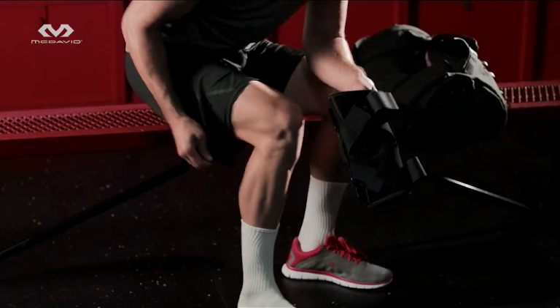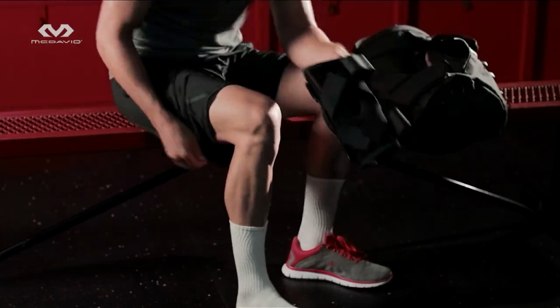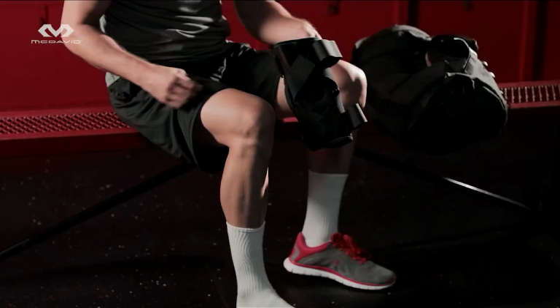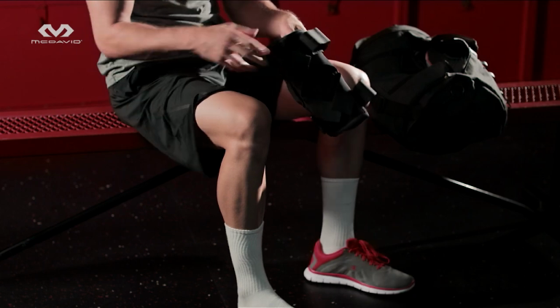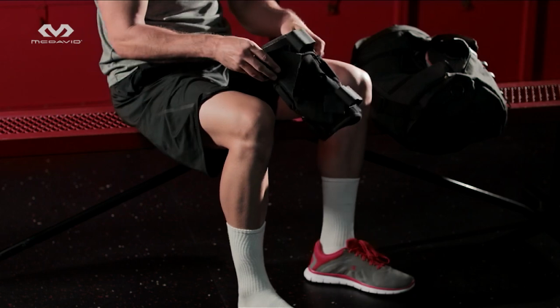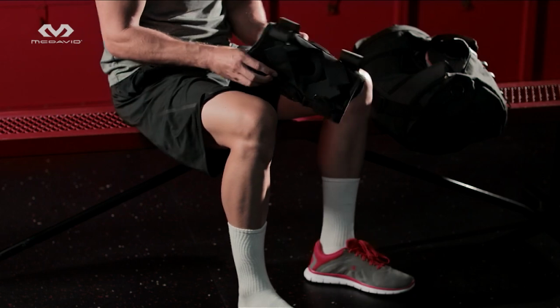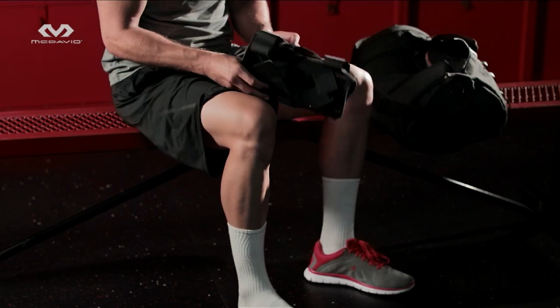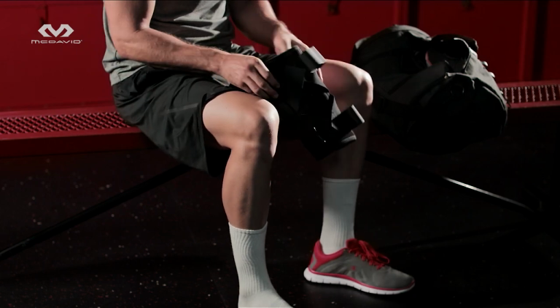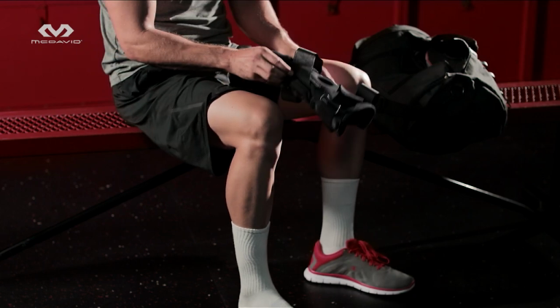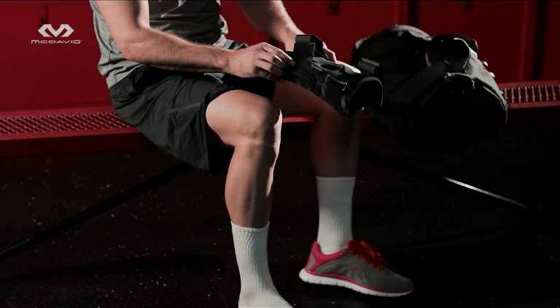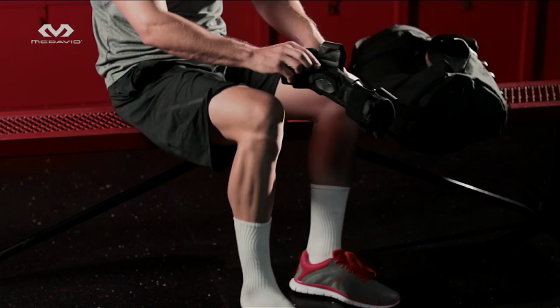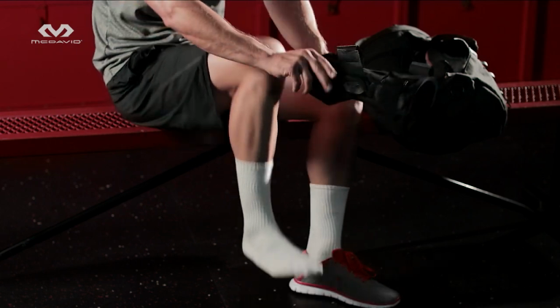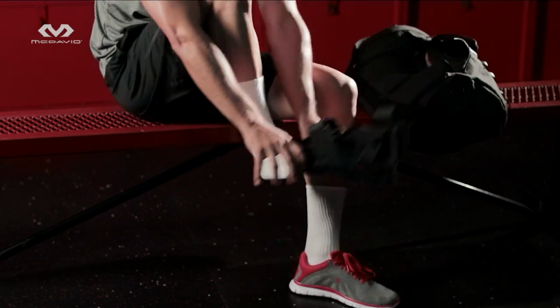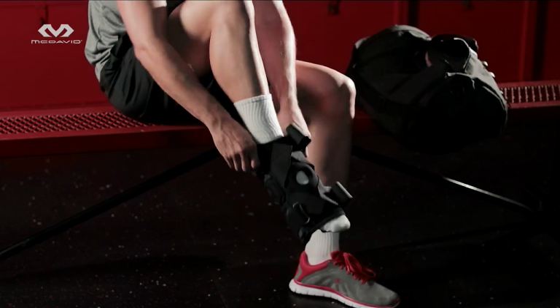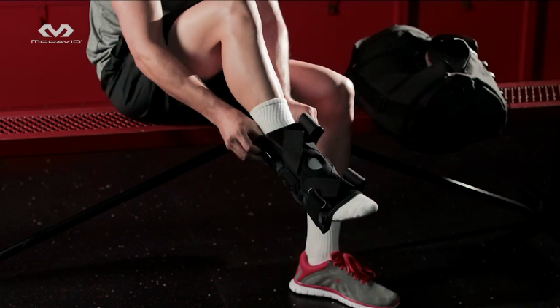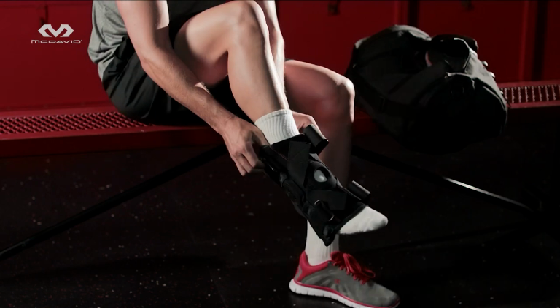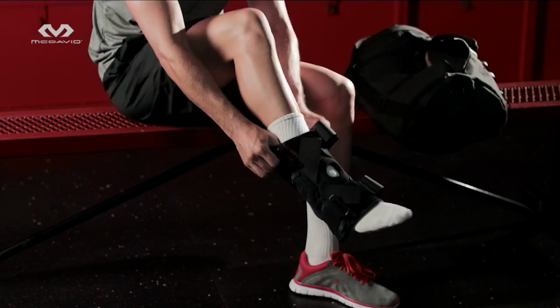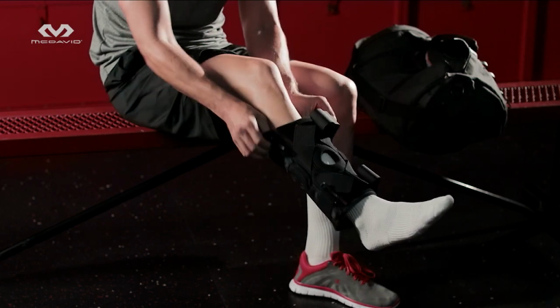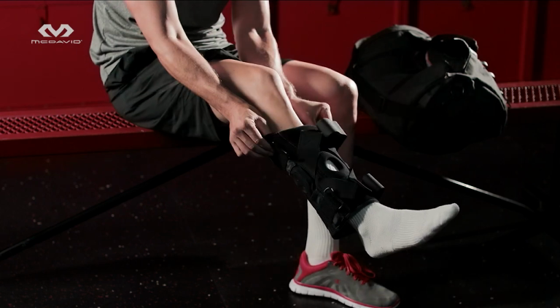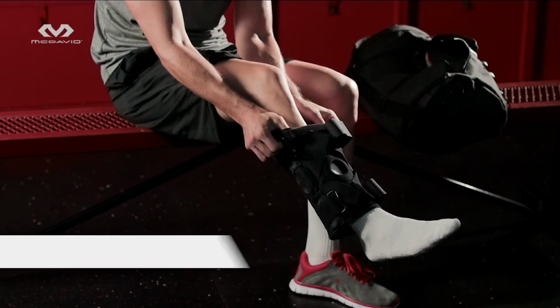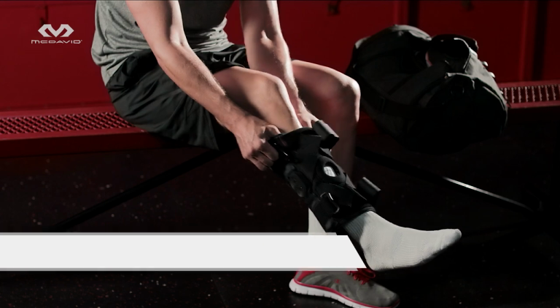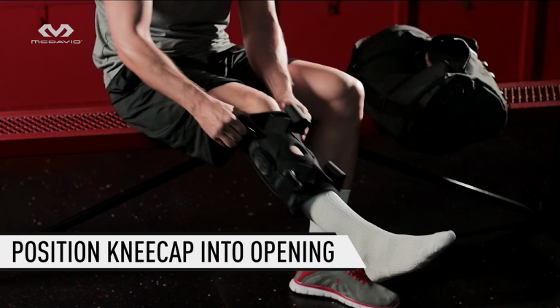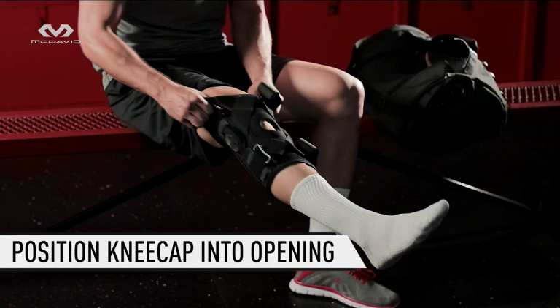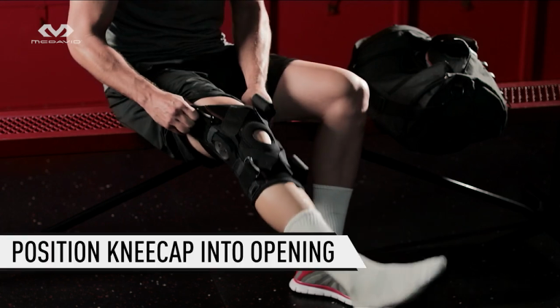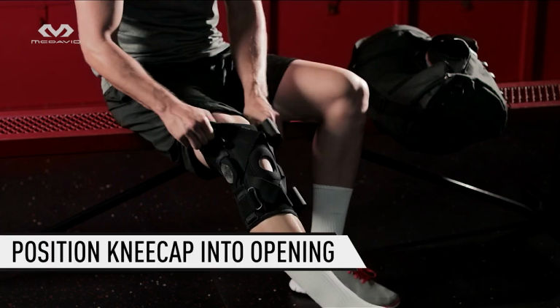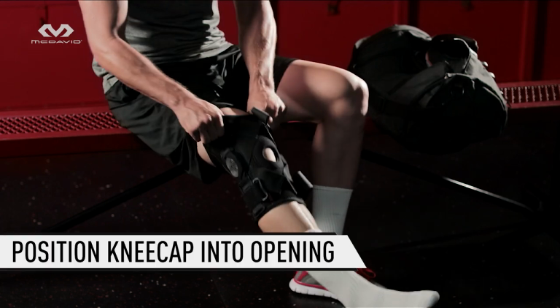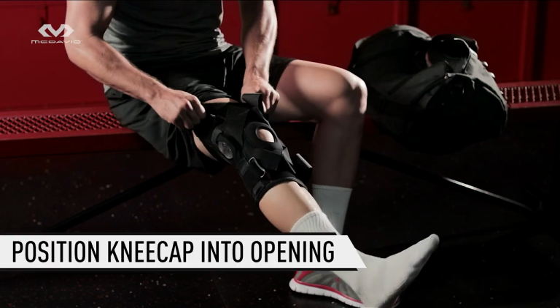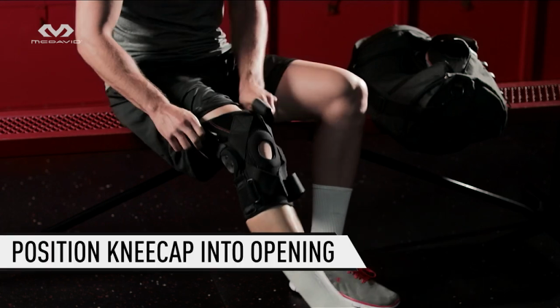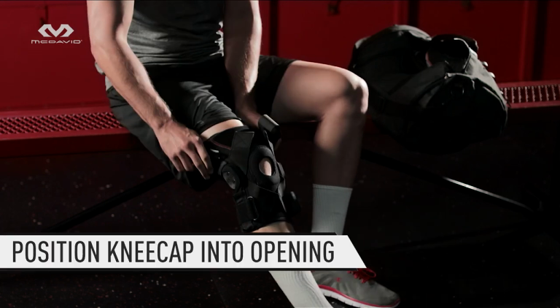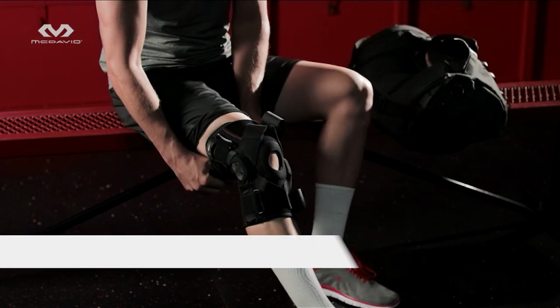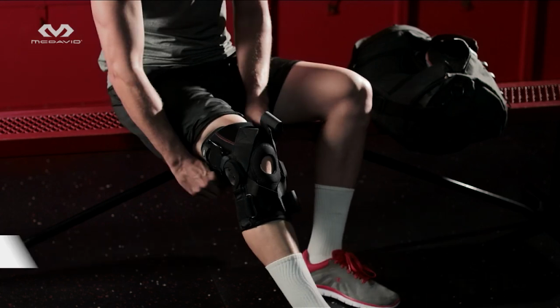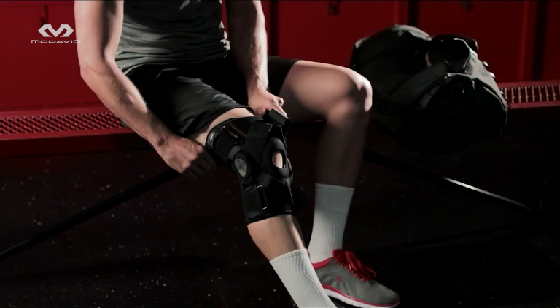Okay, let's gear up. Loosen all straps. Take hold of the handy pull-on finger tabs, slide up, and position the kneecap into the padded patella opening.